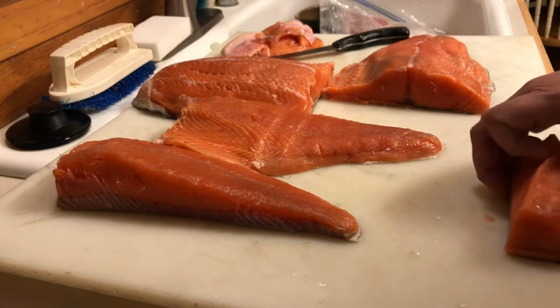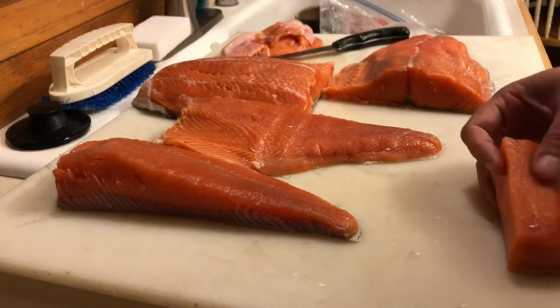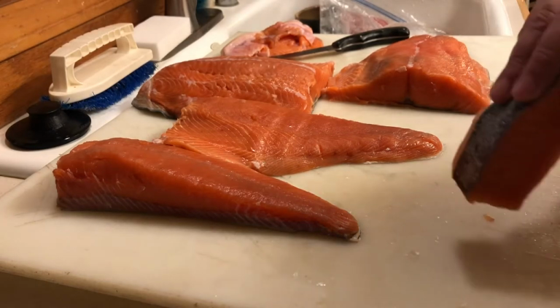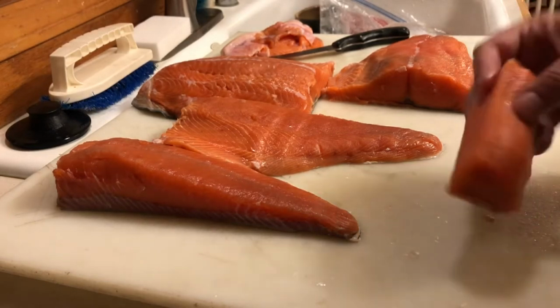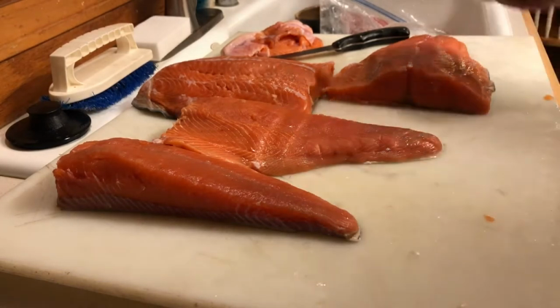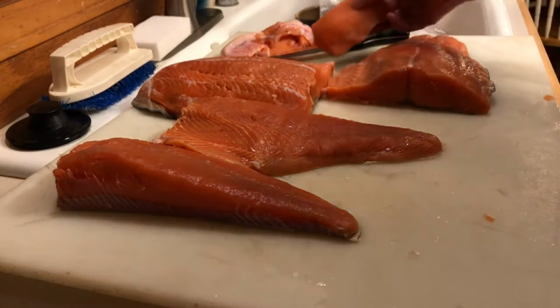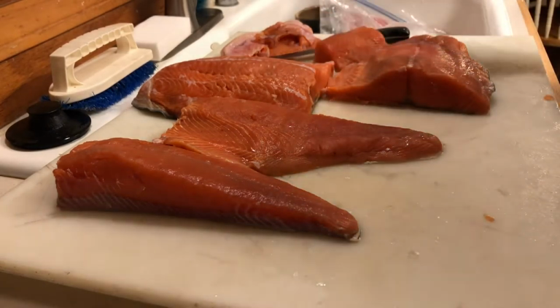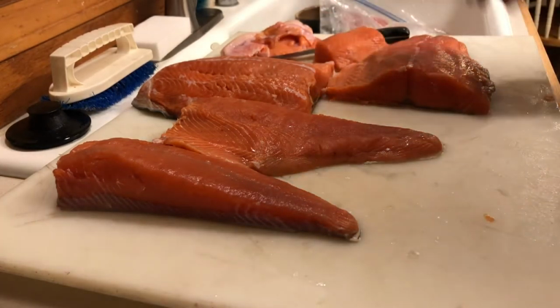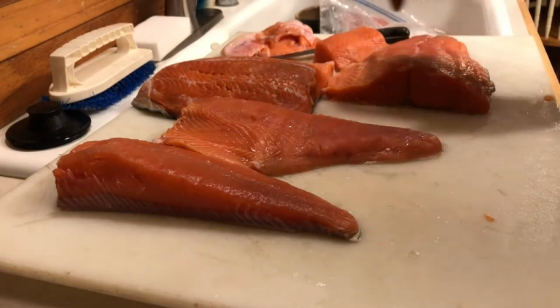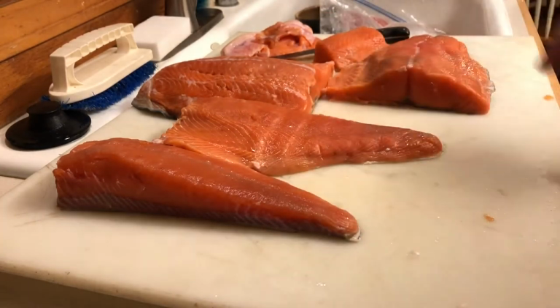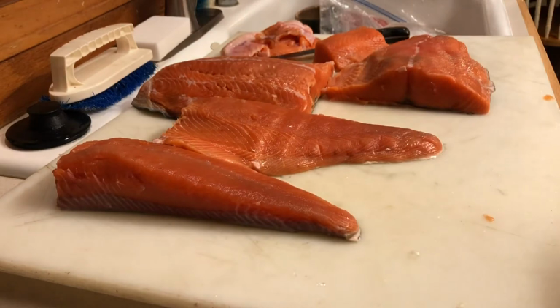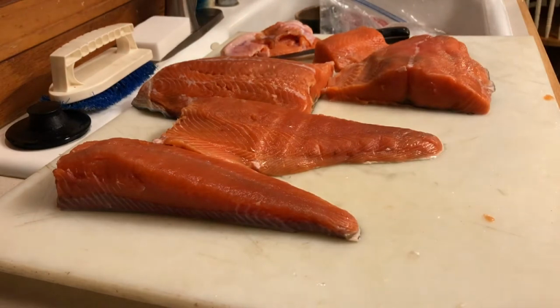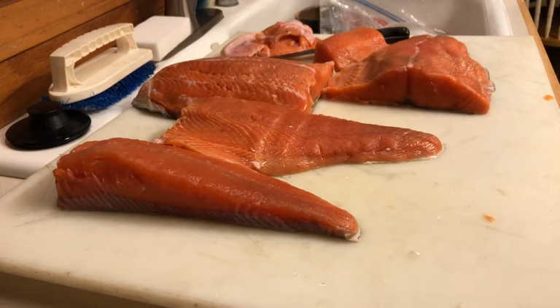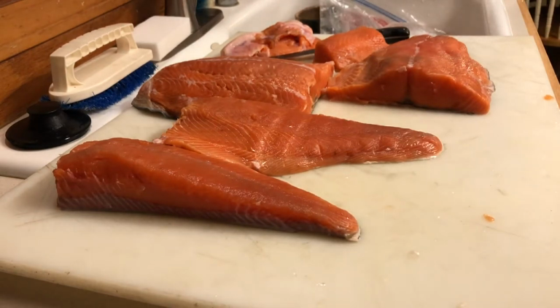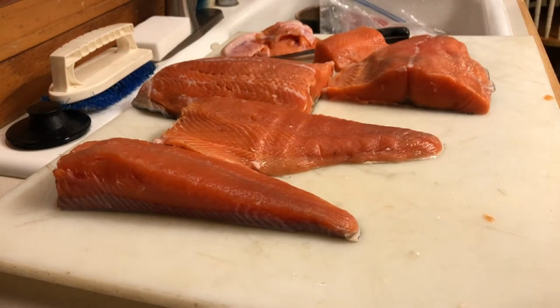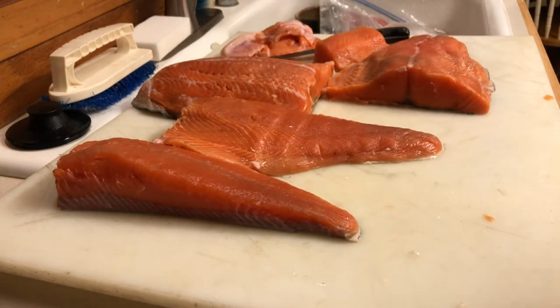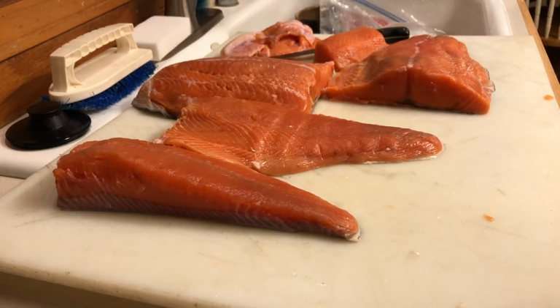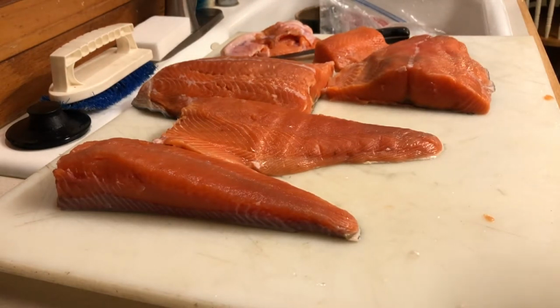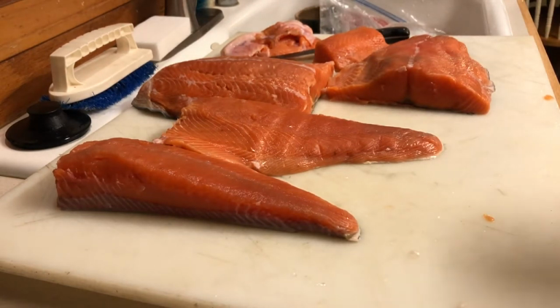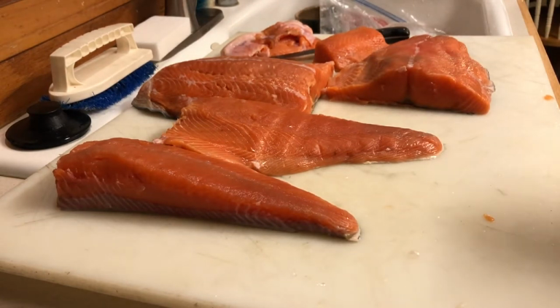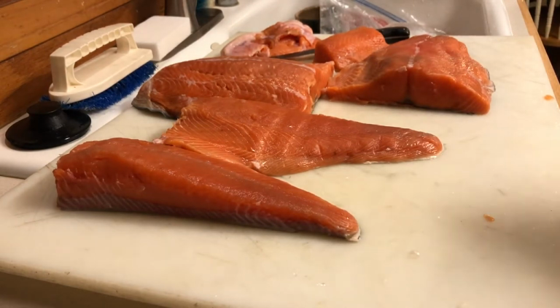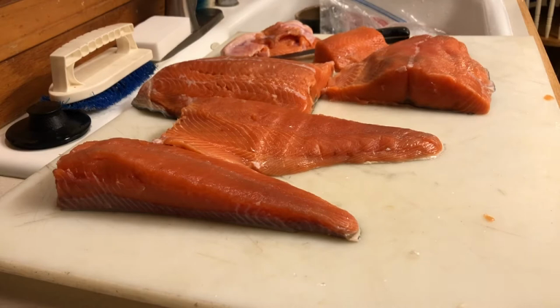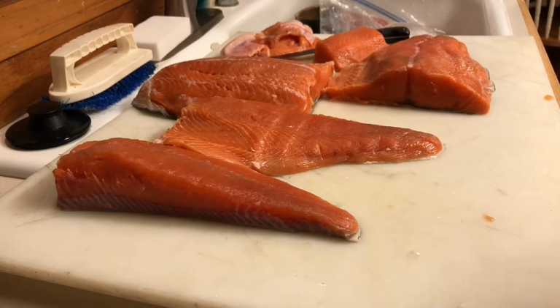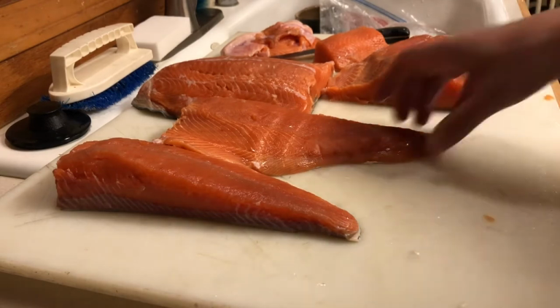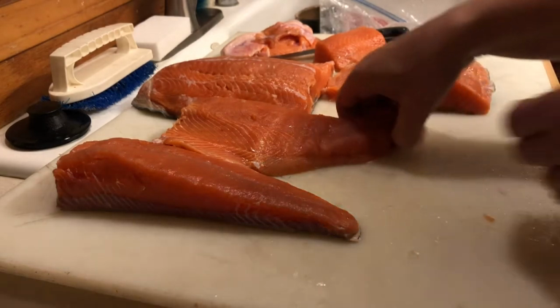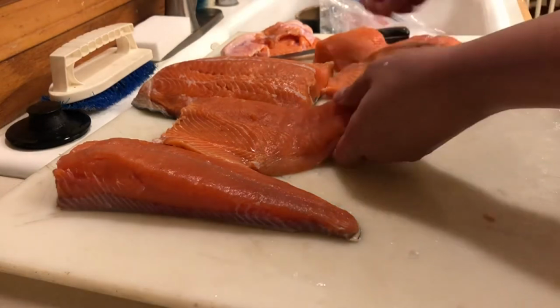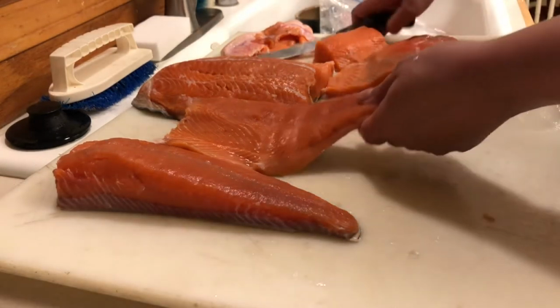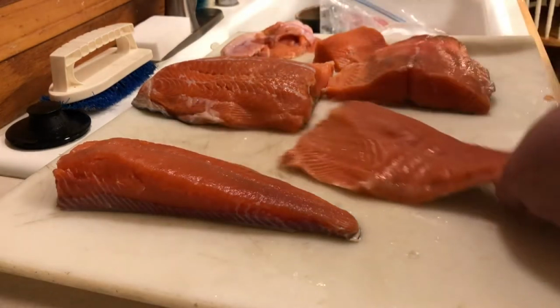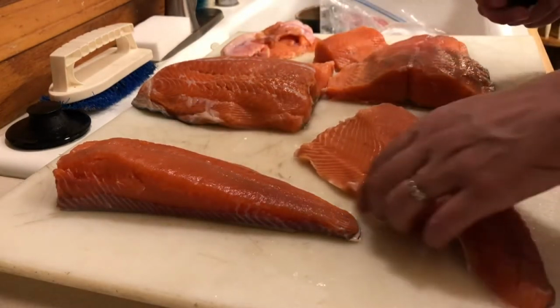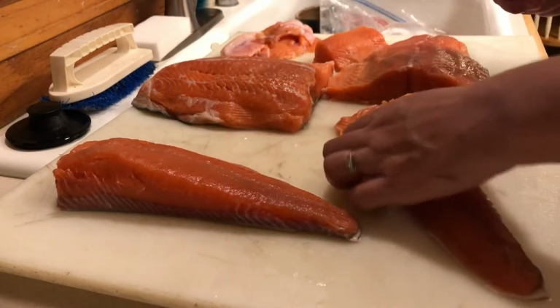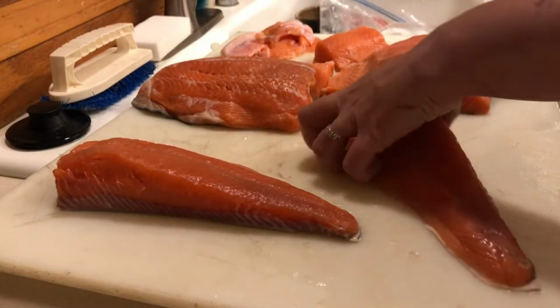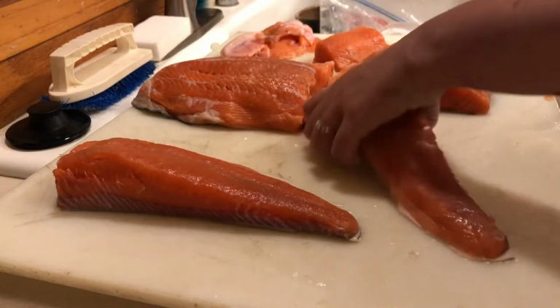I'm just going to keep on cutting this up. I'll cut a couple here just to show you what I'm doing.